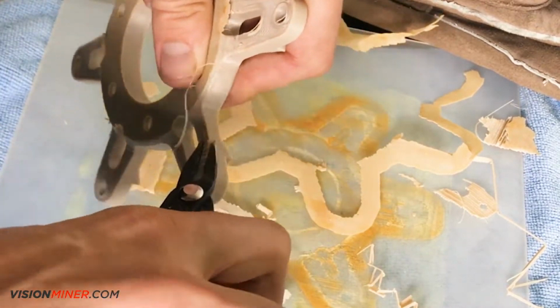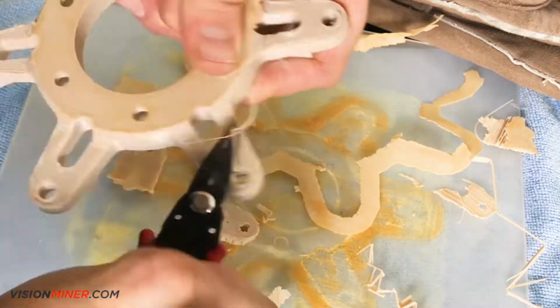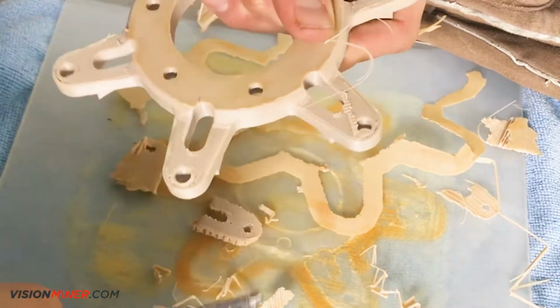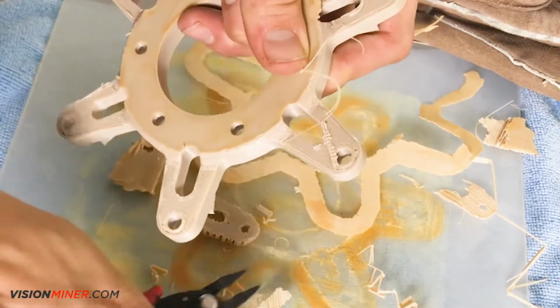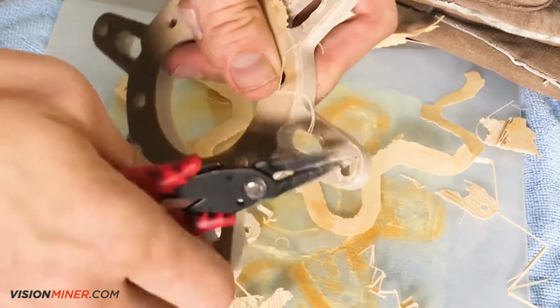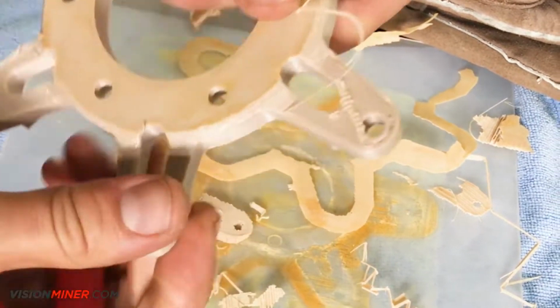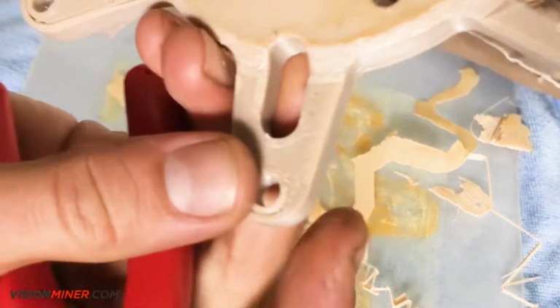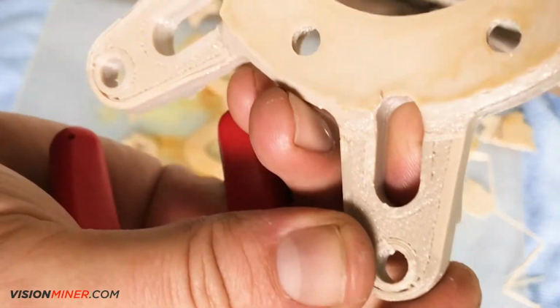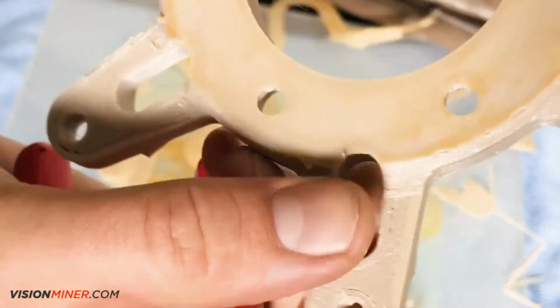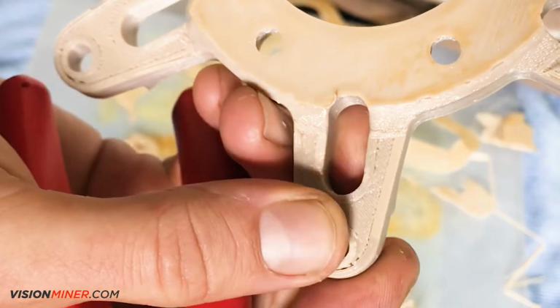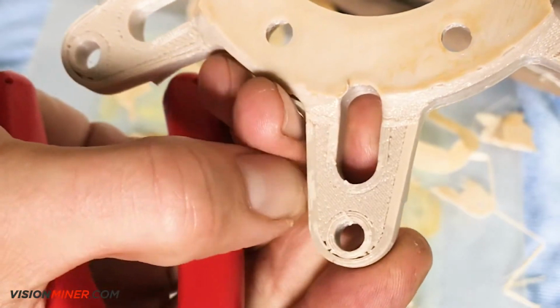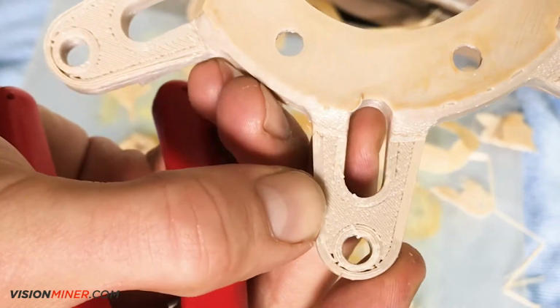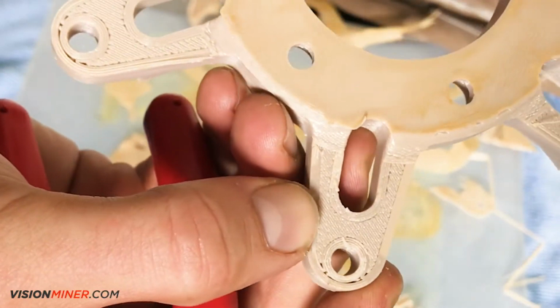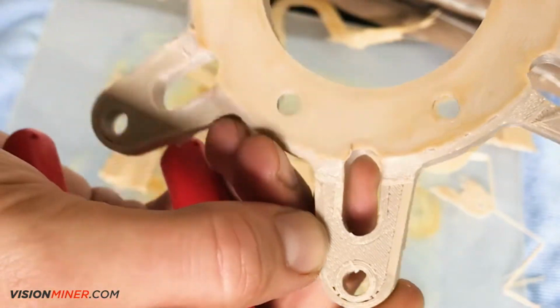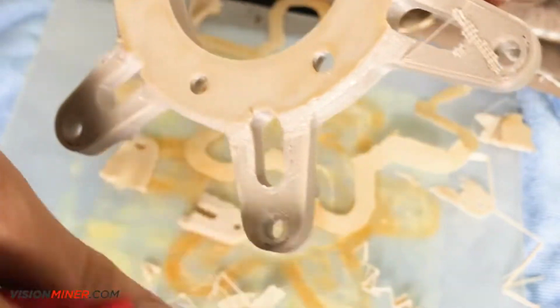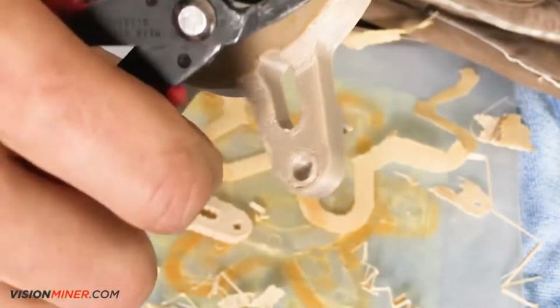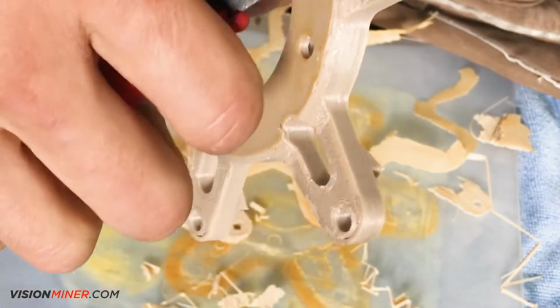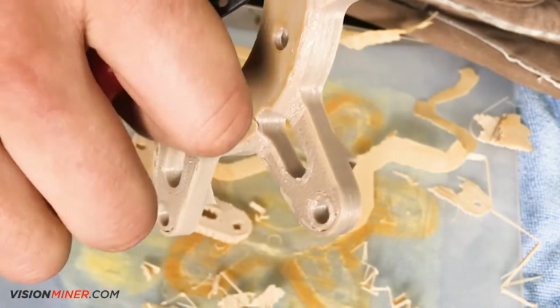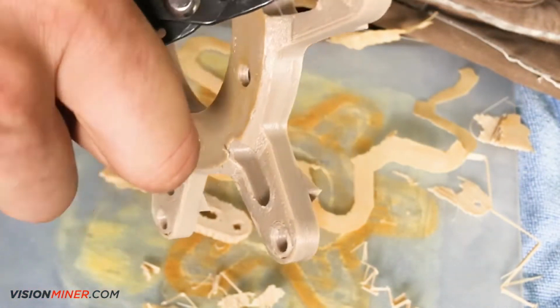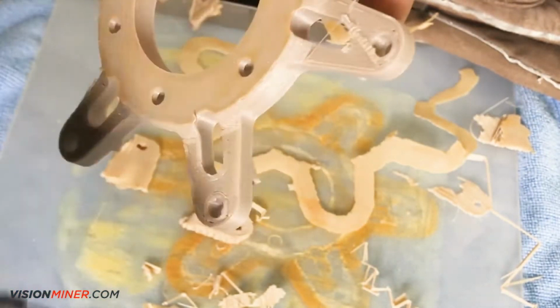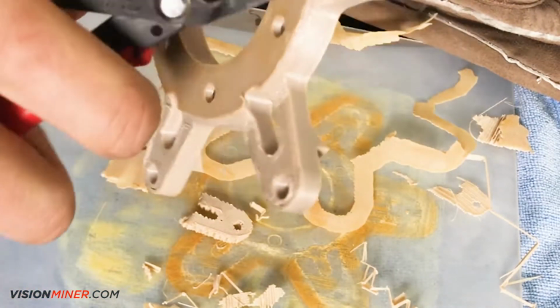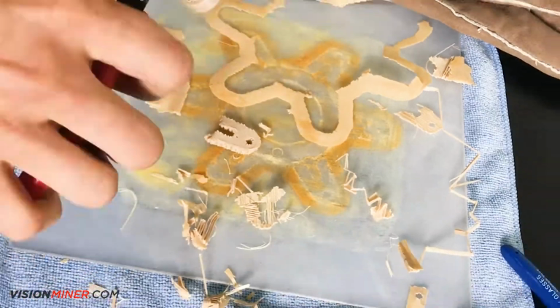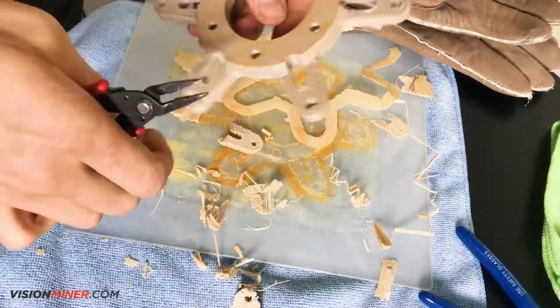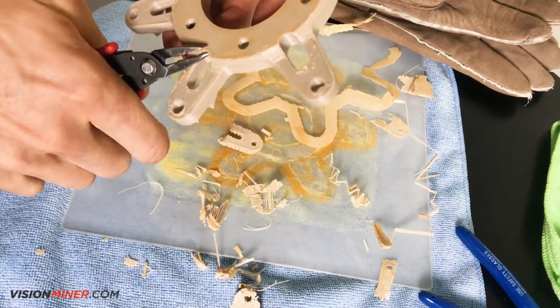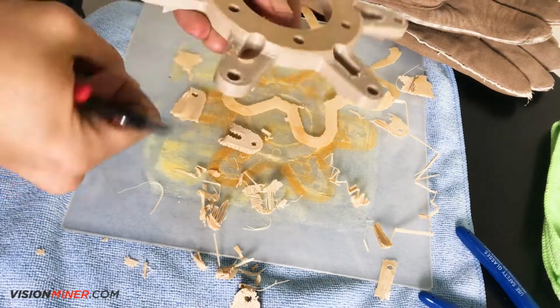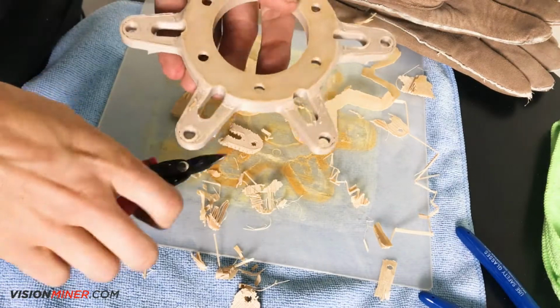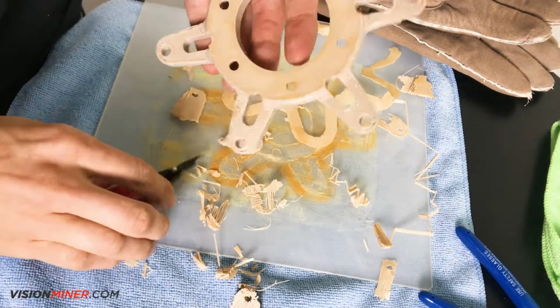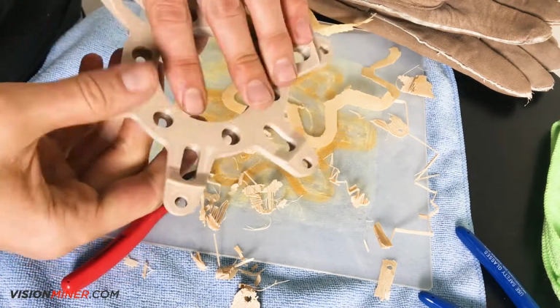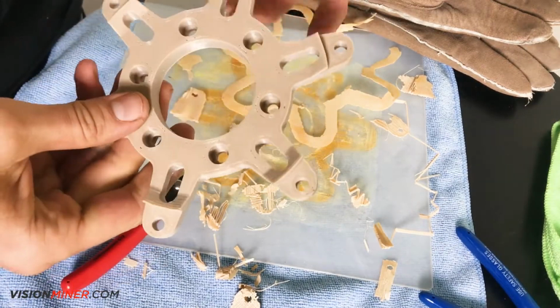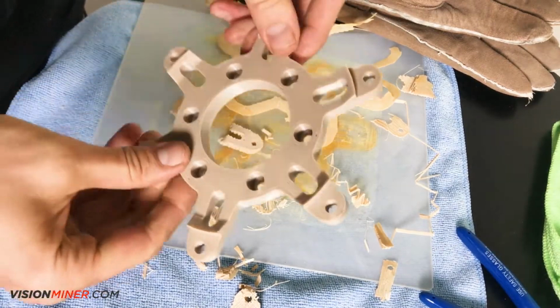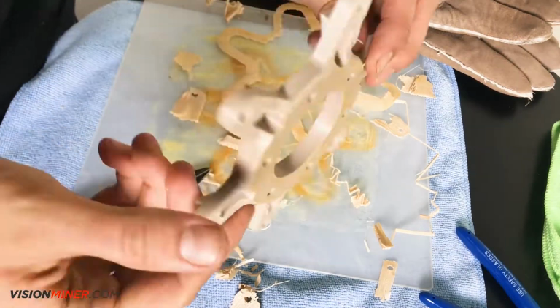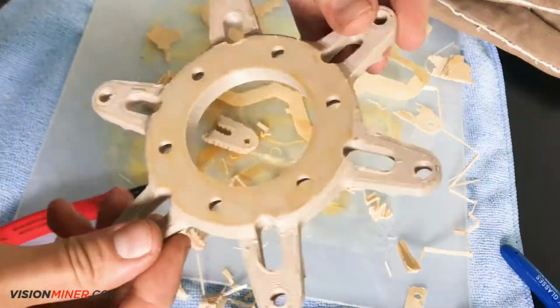This is the first time we printed this model and you'll notice there's small gaps in between the outline and the infill. This is easily fixed with minor settings adjustments, such as outline overlap and extrusion multiplier.